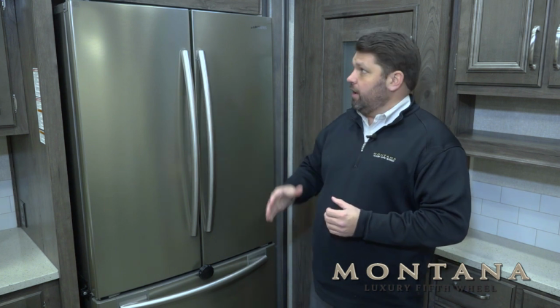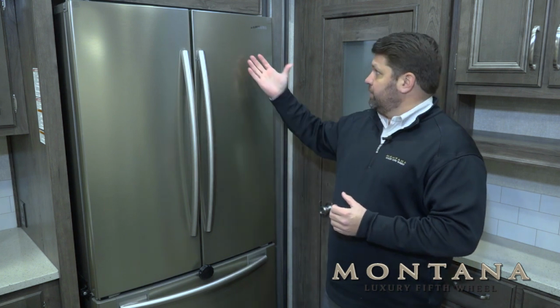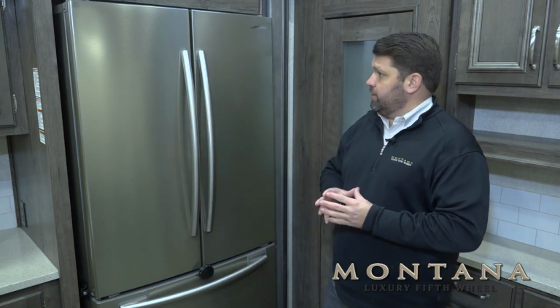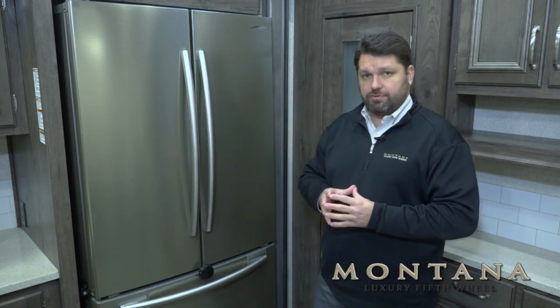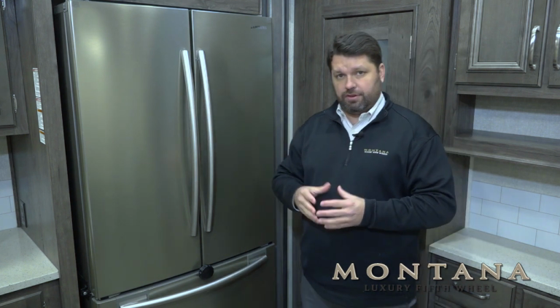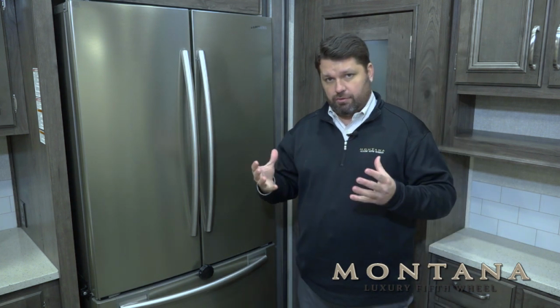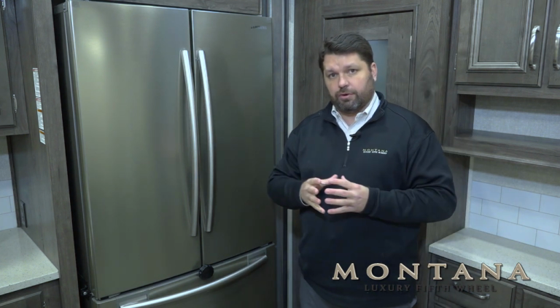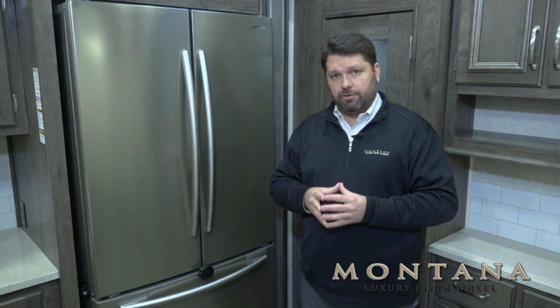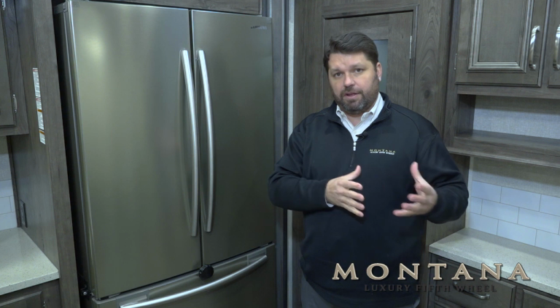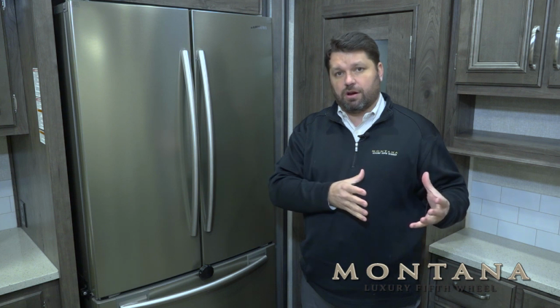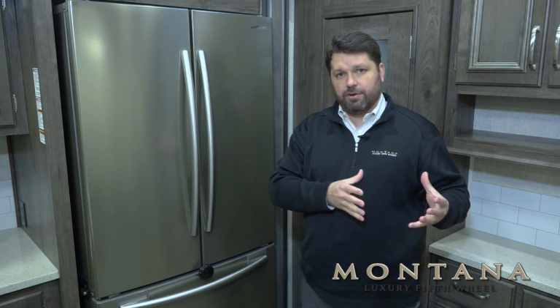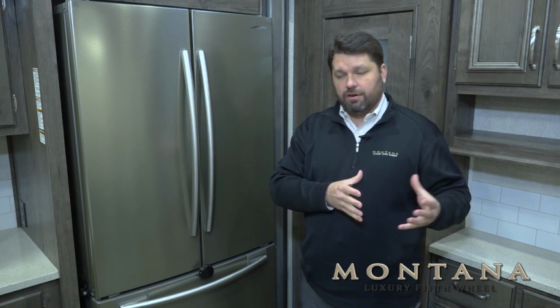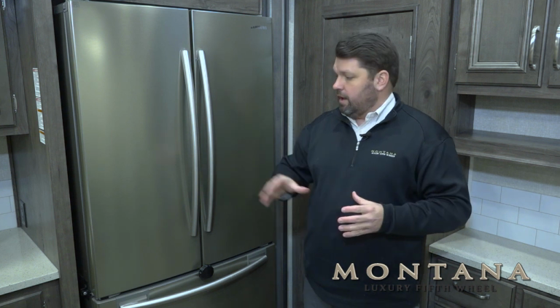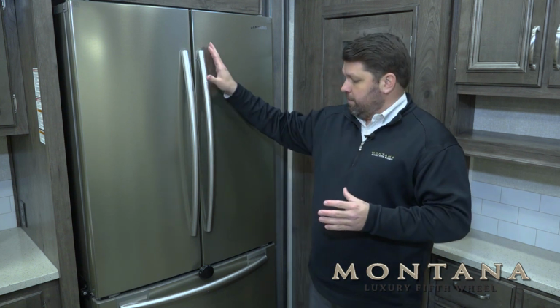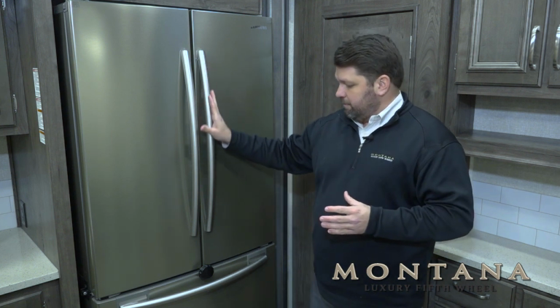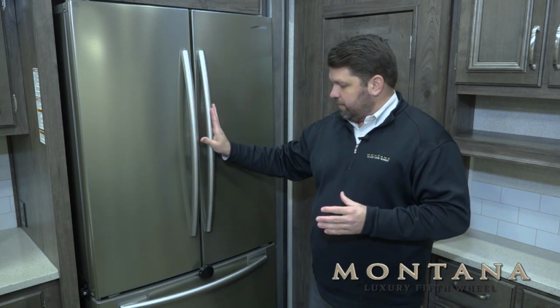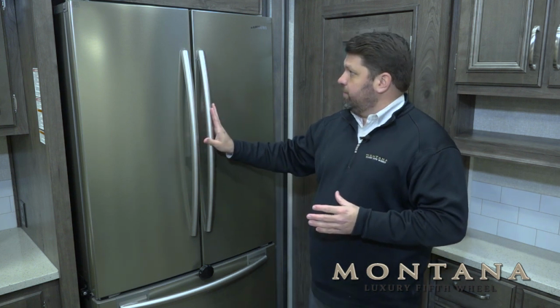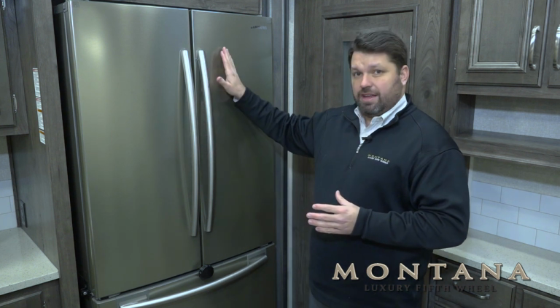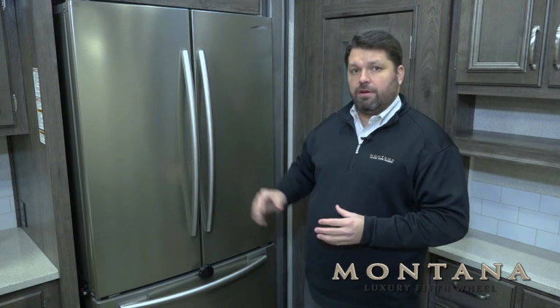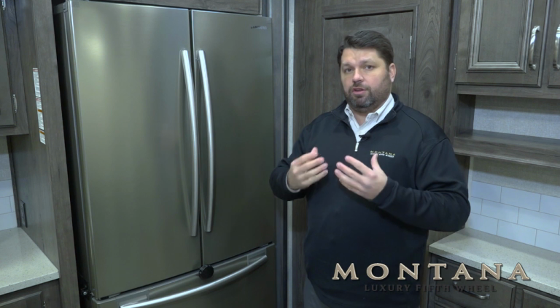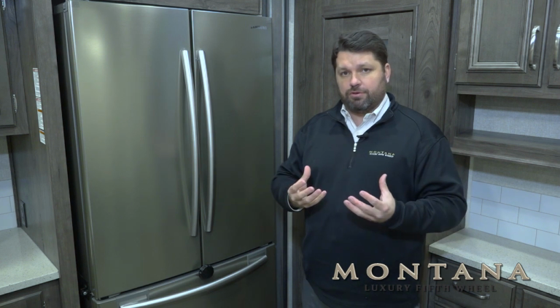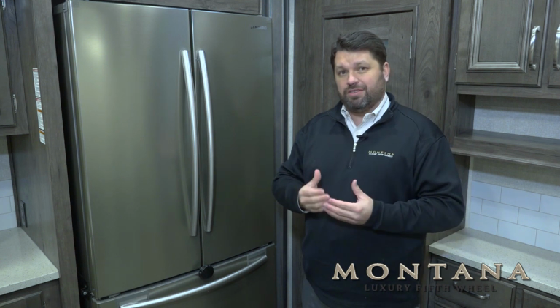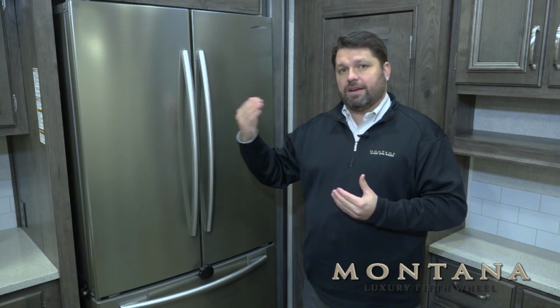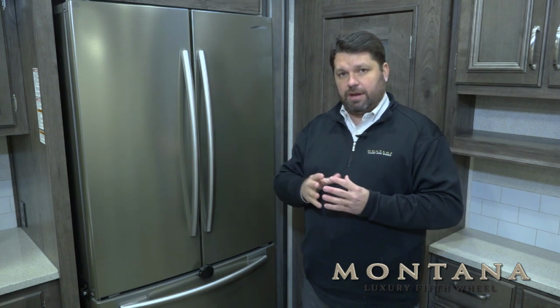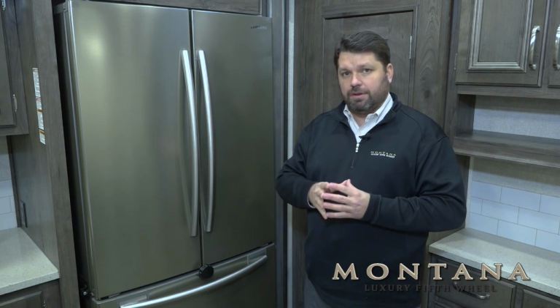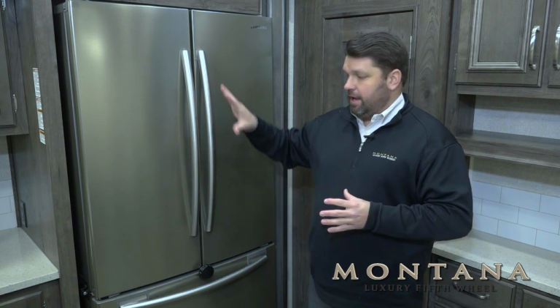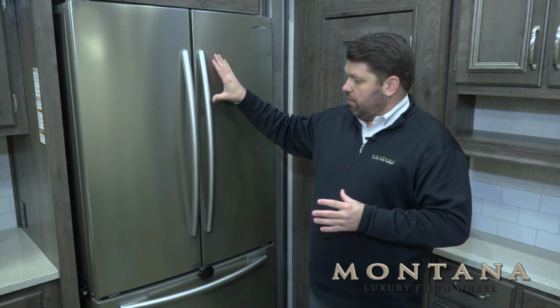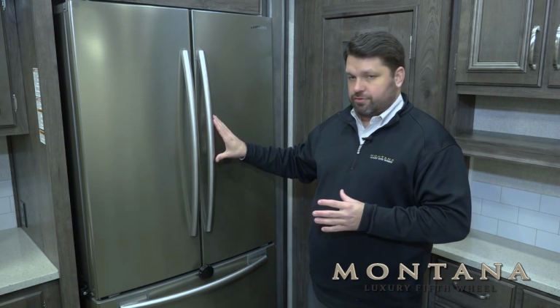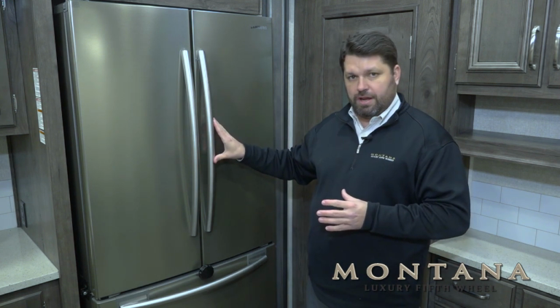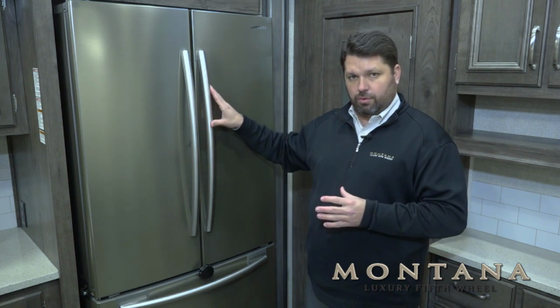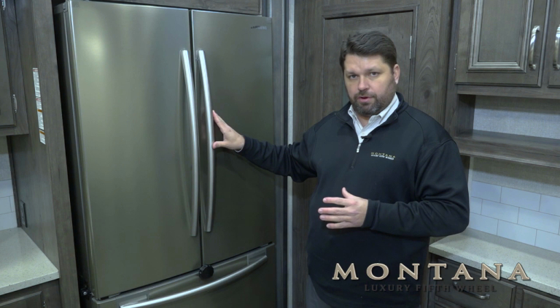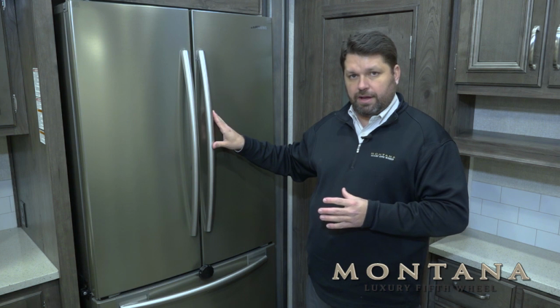The Samsung residential refrigerator is a great alternative to the conventional RV refrigerator. The main benefits are that it has very little power draw, runs at a max of 3 amps, and offers great storage for your food items.